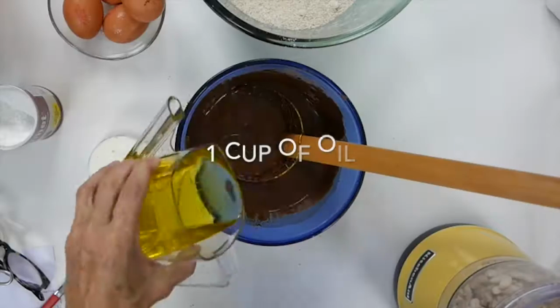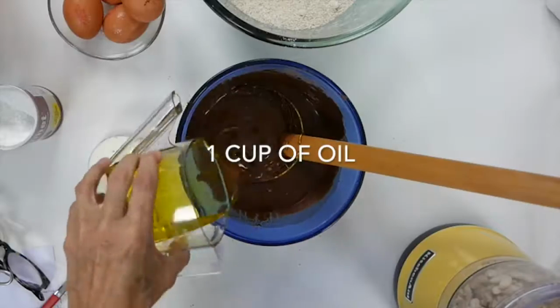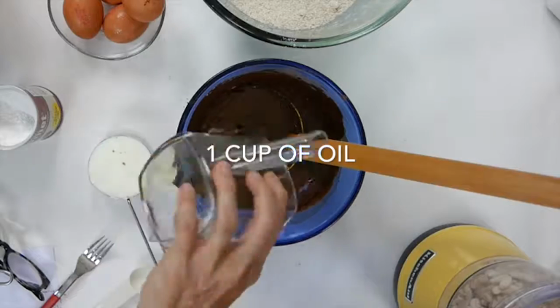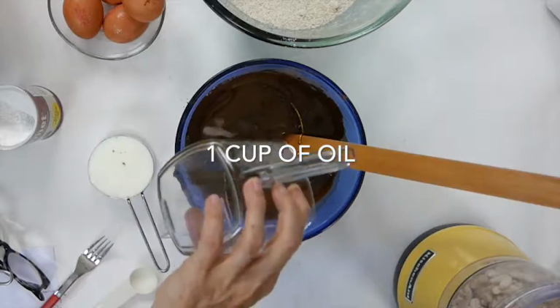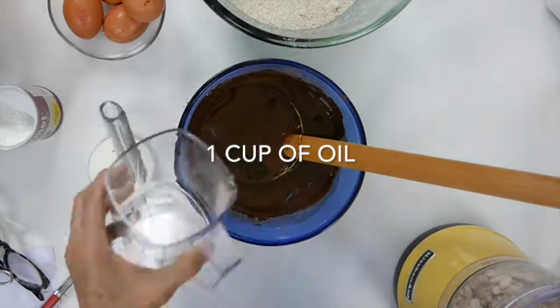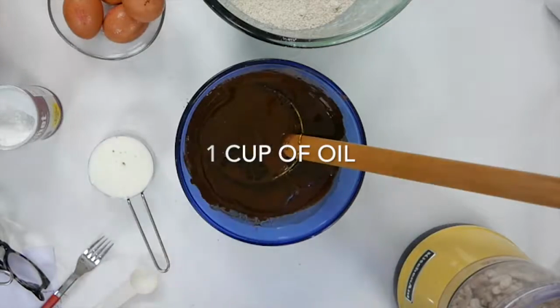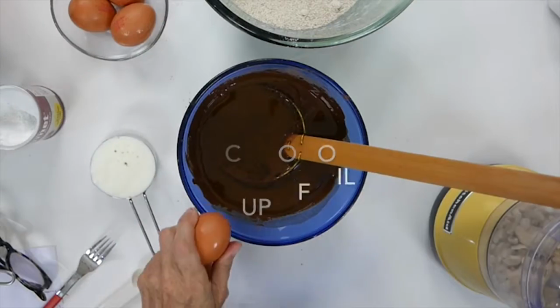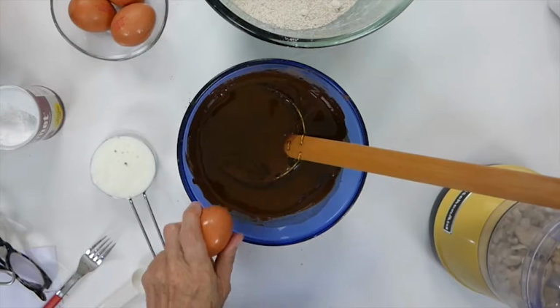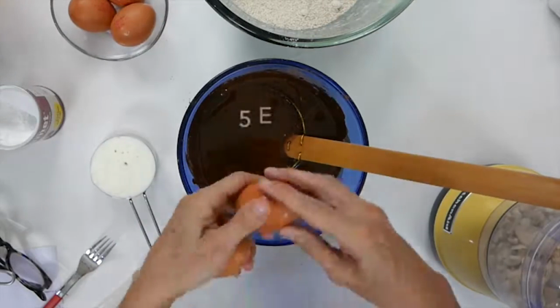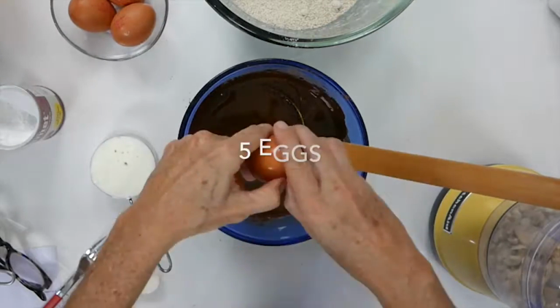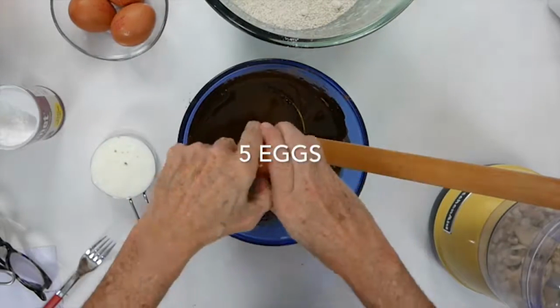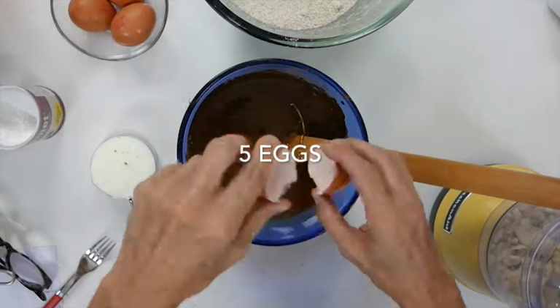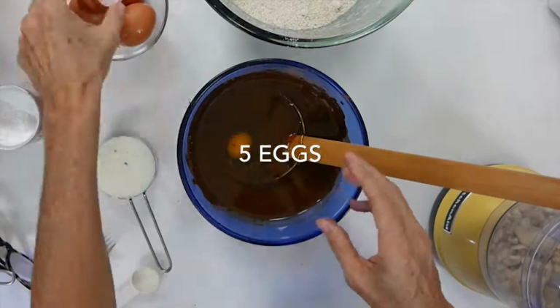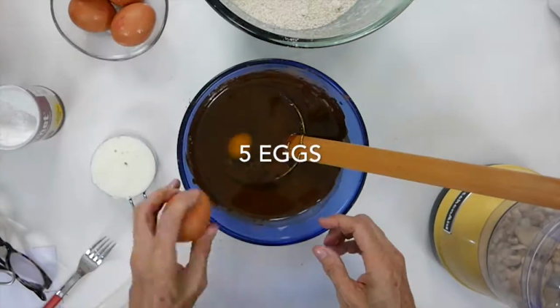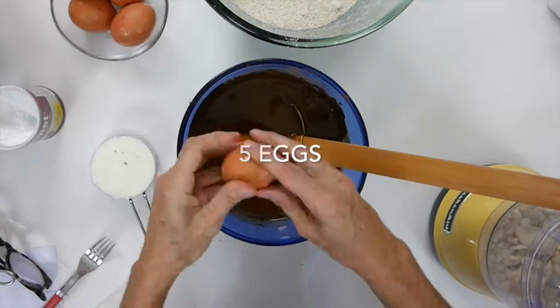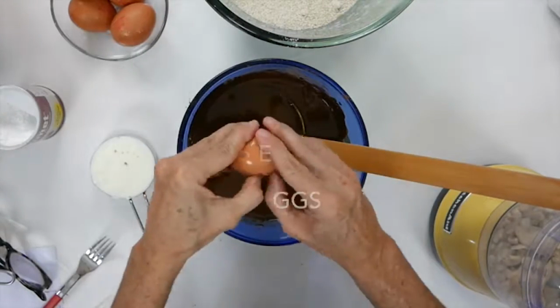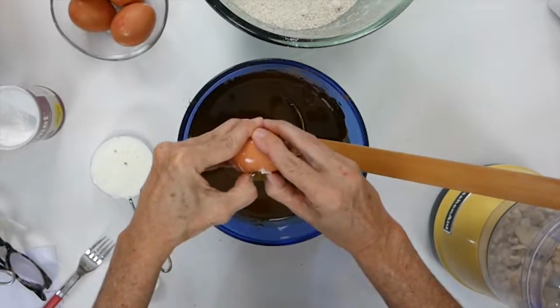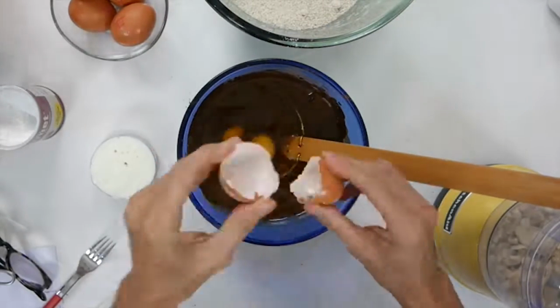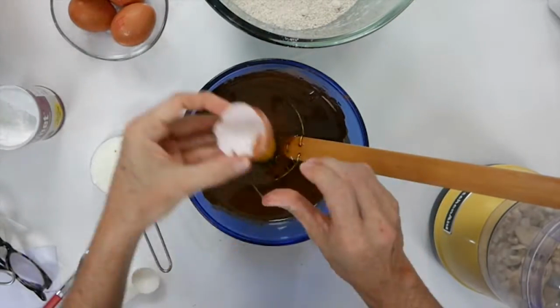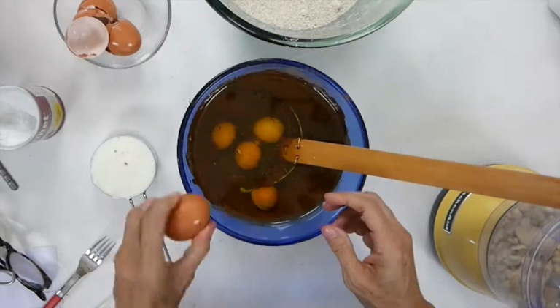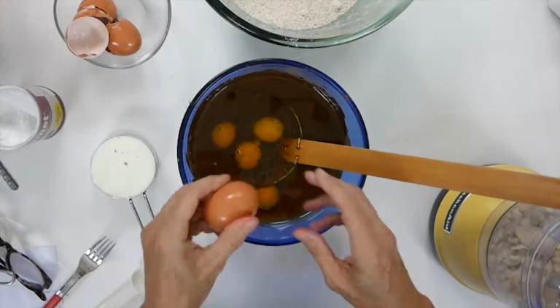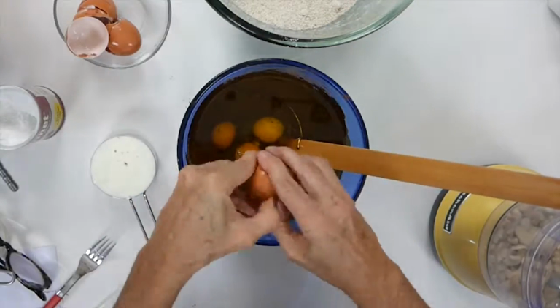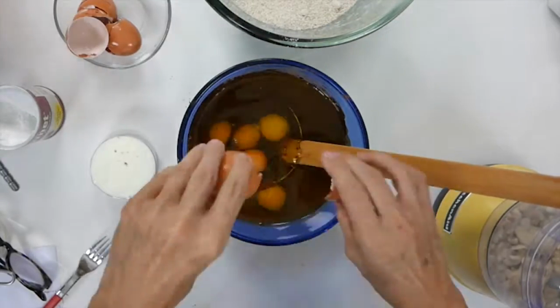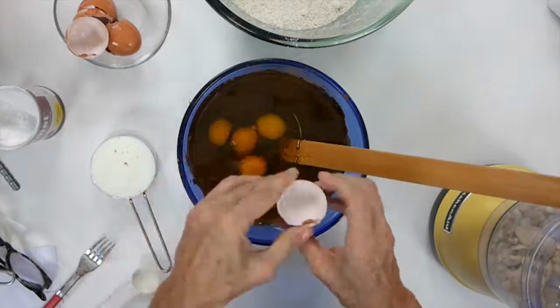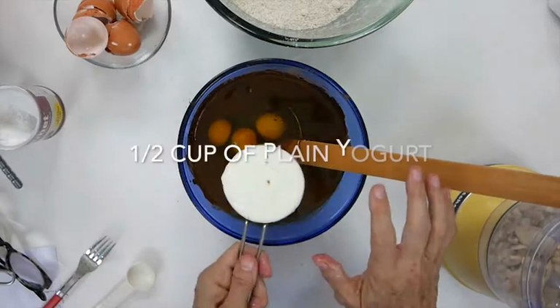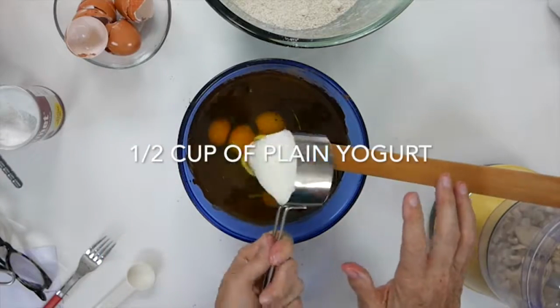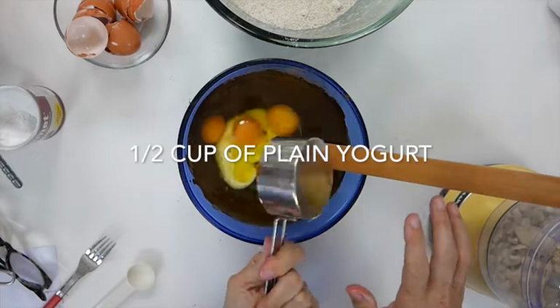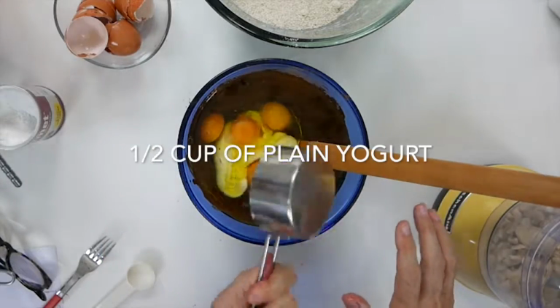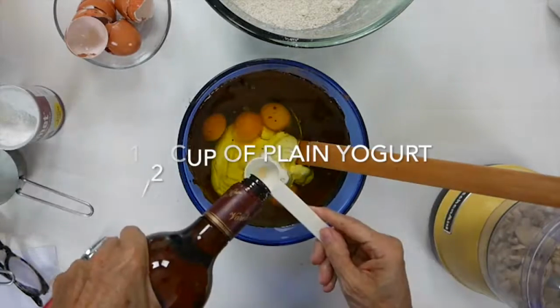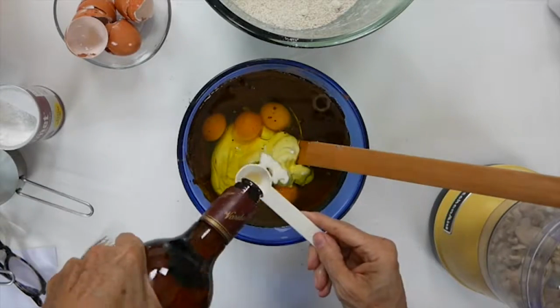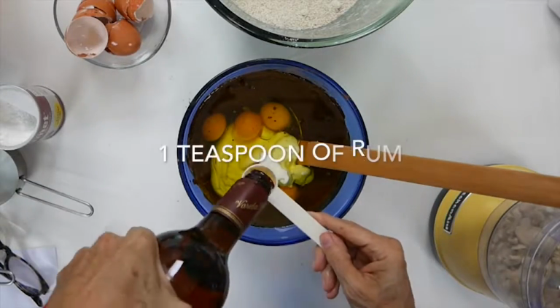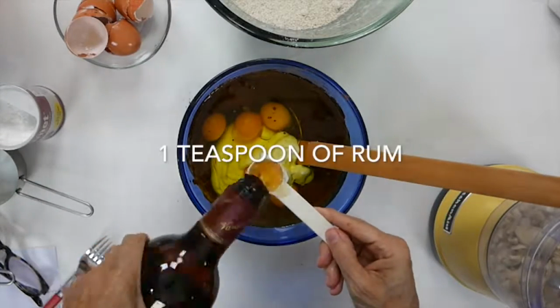Going back to our chocolate, we're going to add the oil, the eggs, the yogurt, and last but not least, the rum.